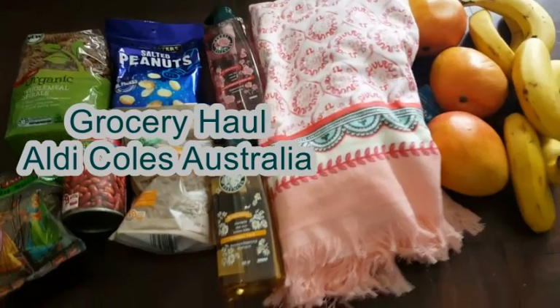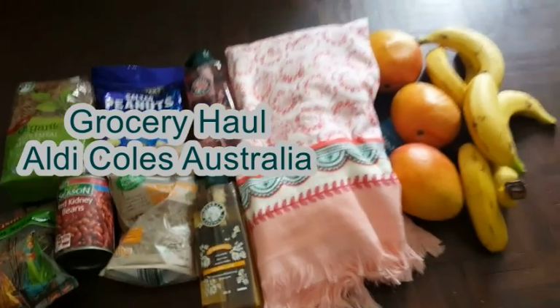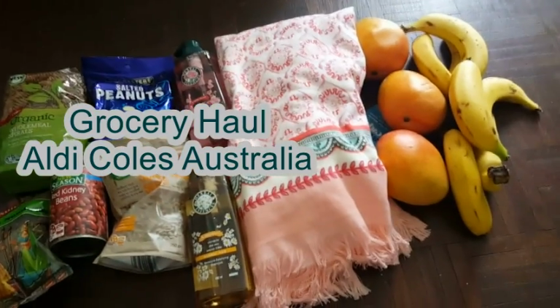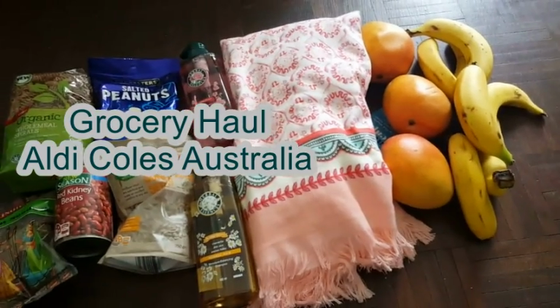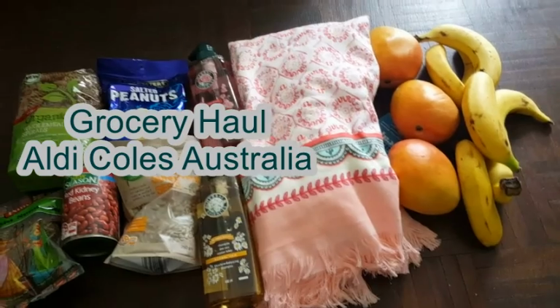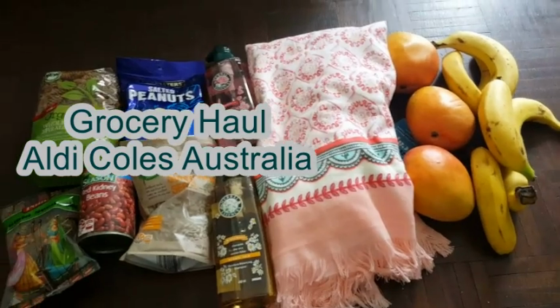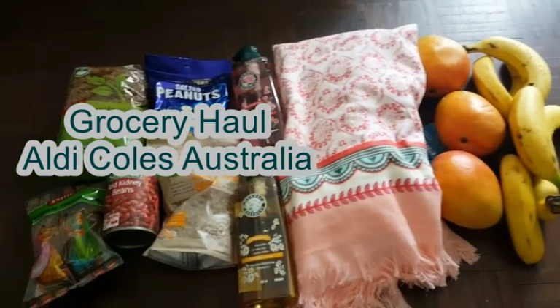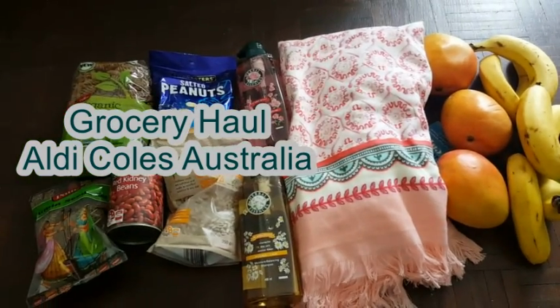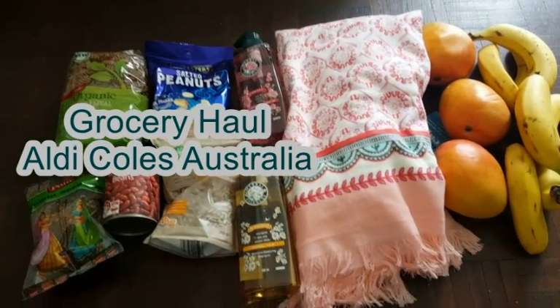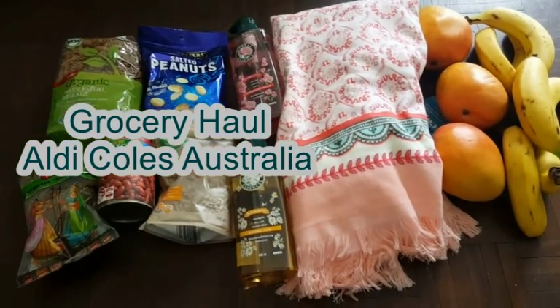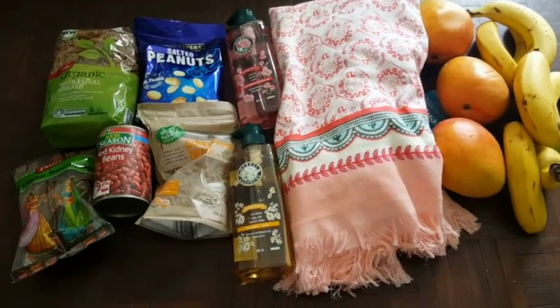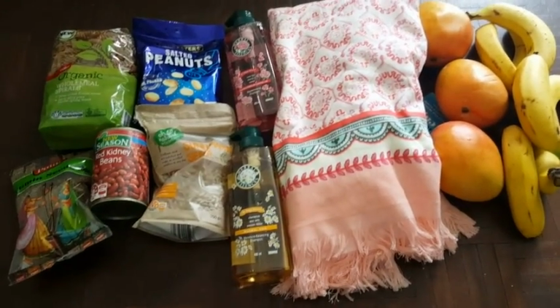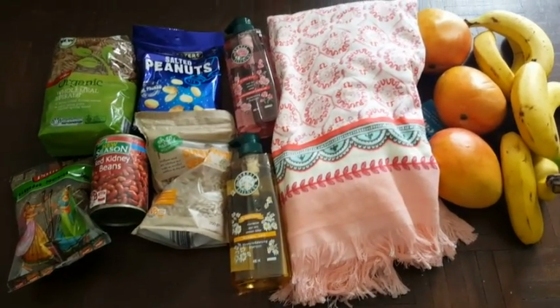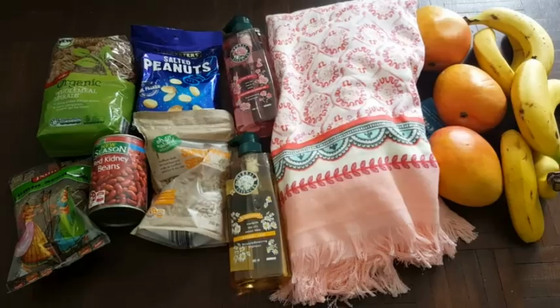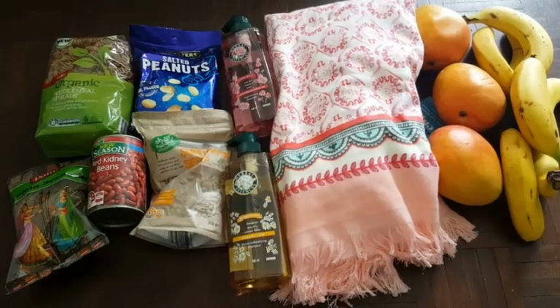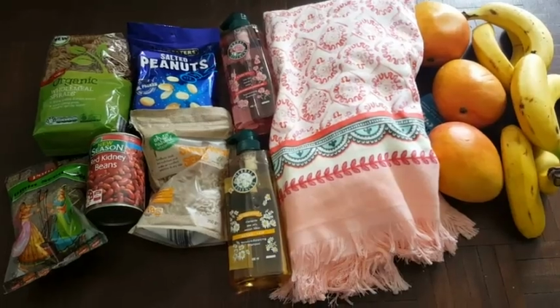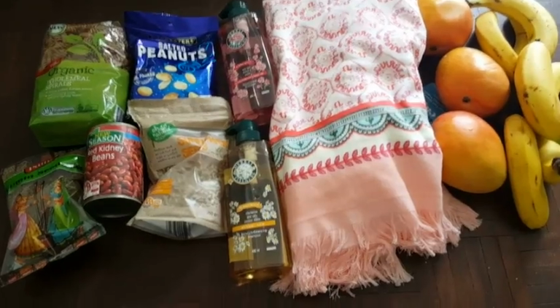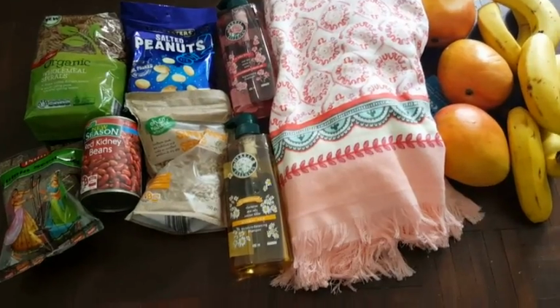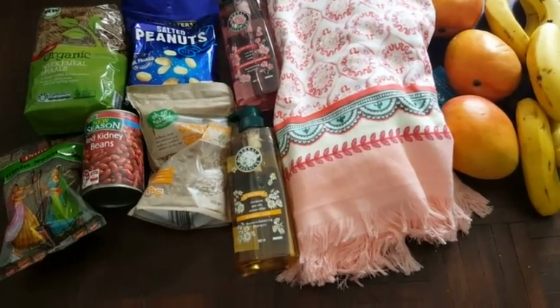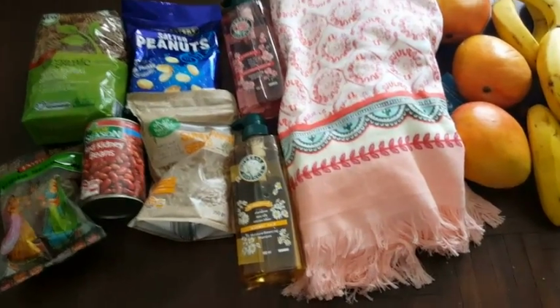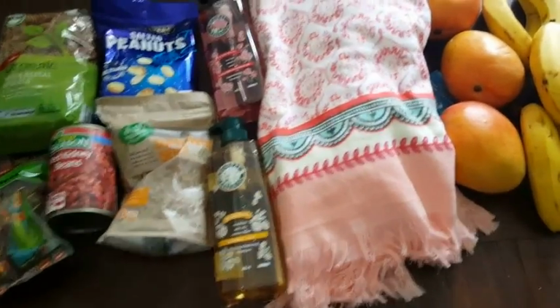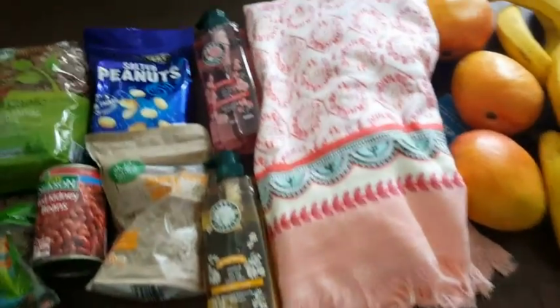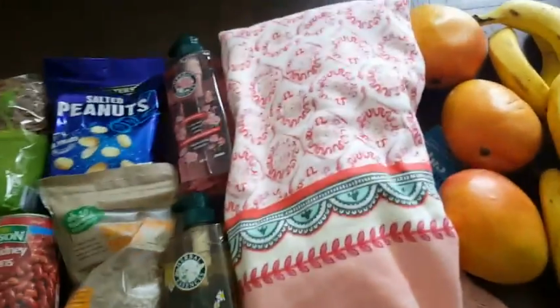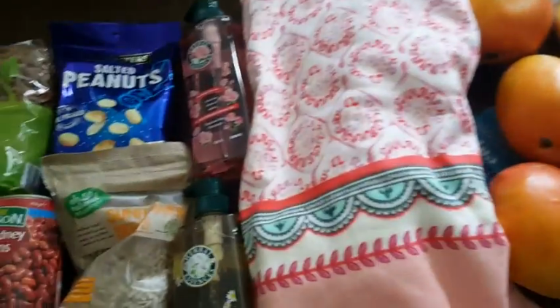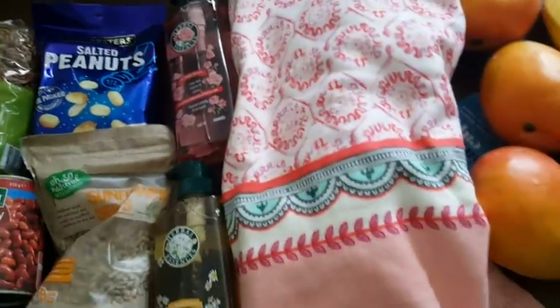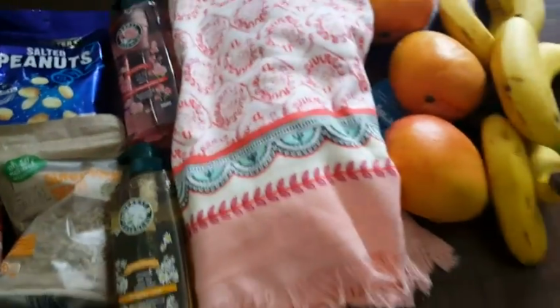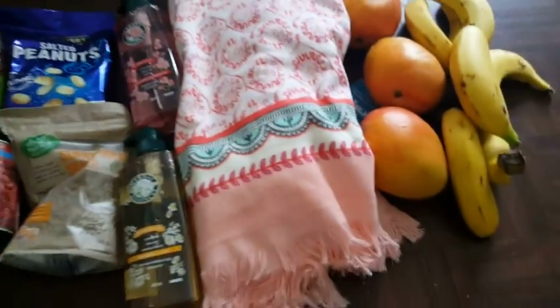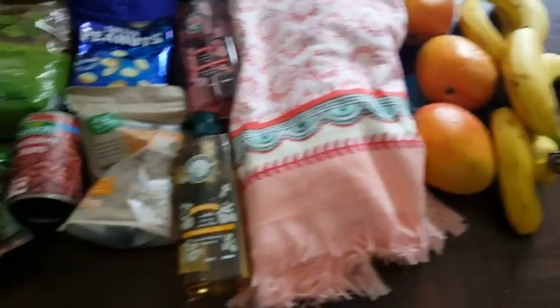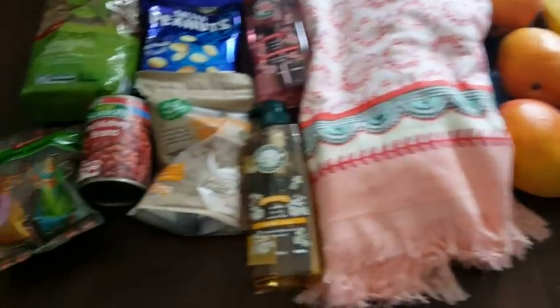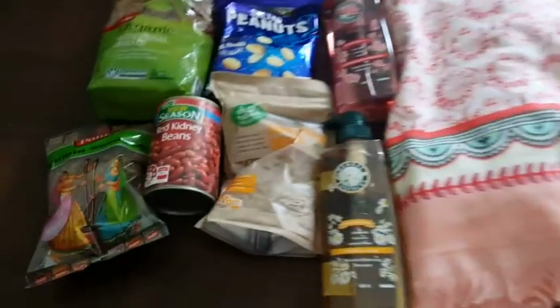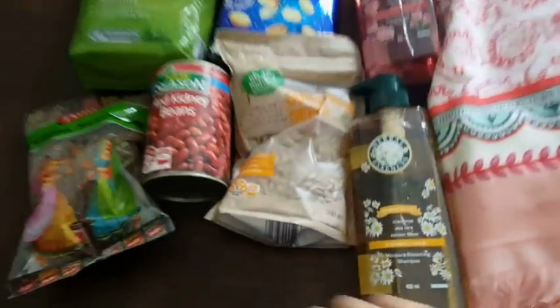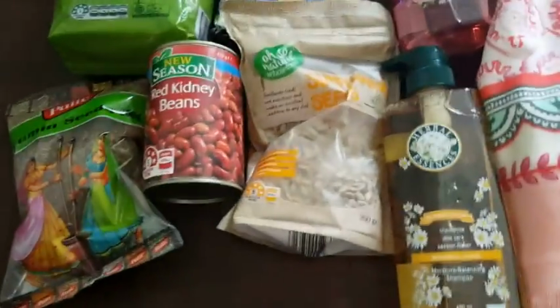Hi guys, hope you are doing well. Today I'm sharing with you my grocery haul from Aldi, Kohl's, and Harris Farm Market.